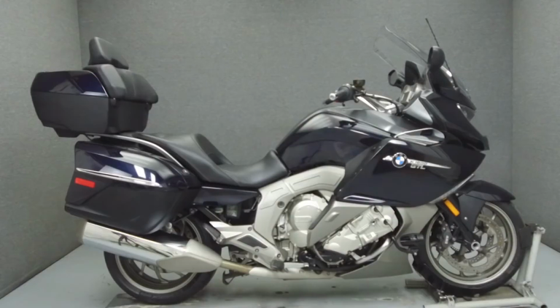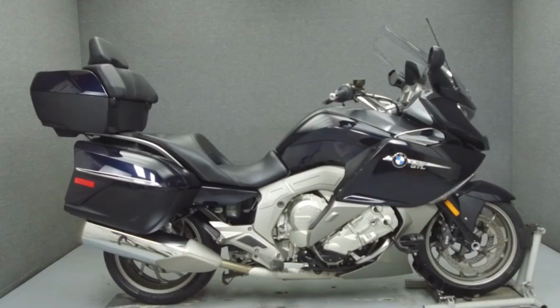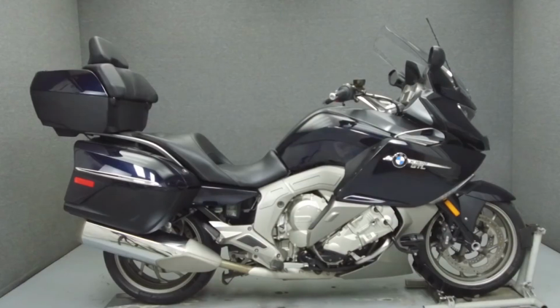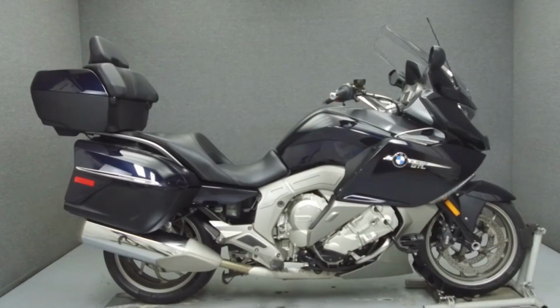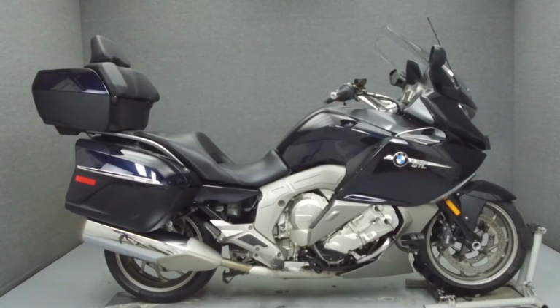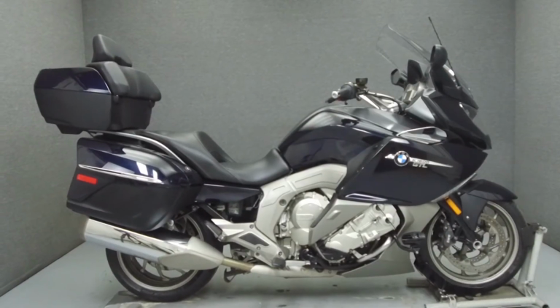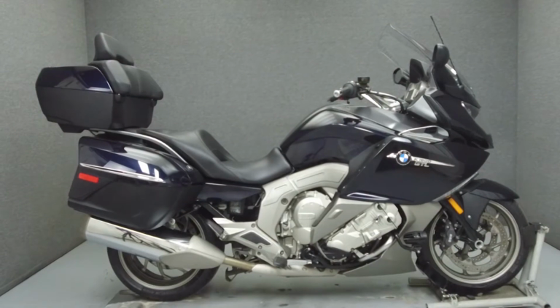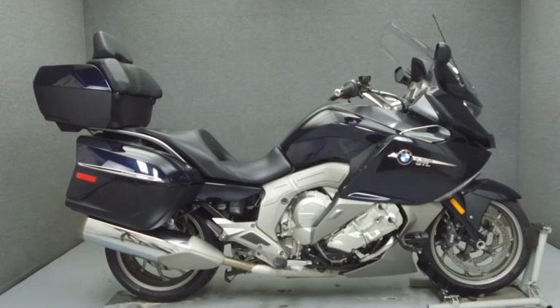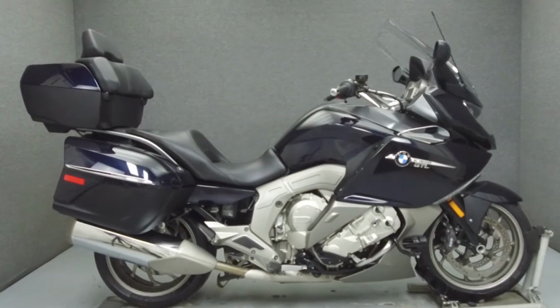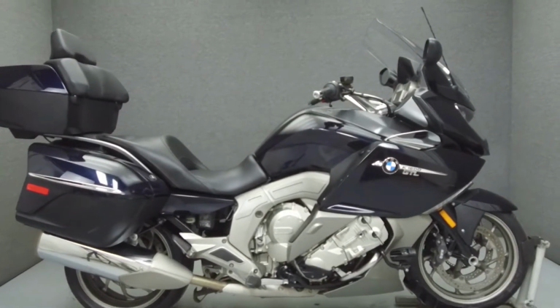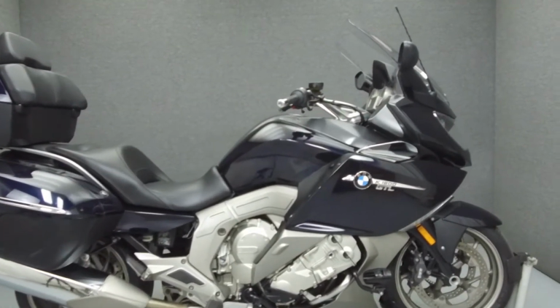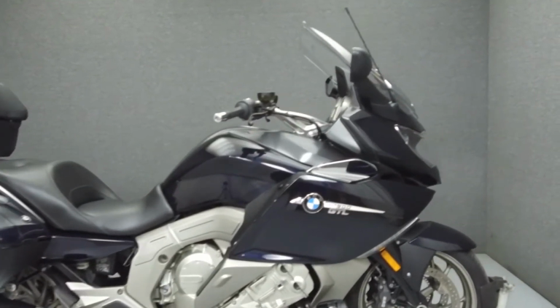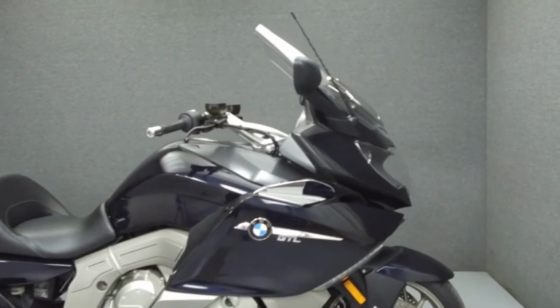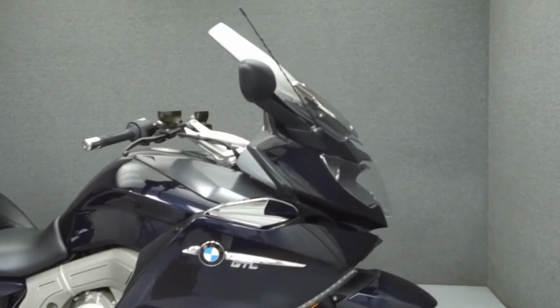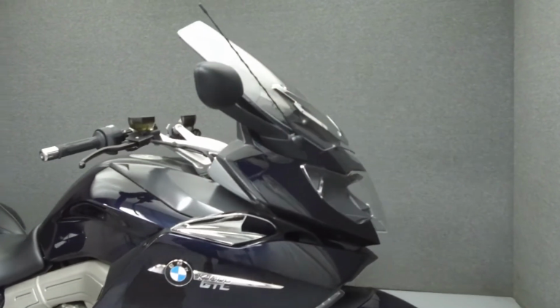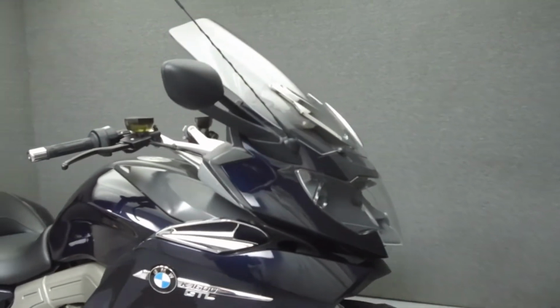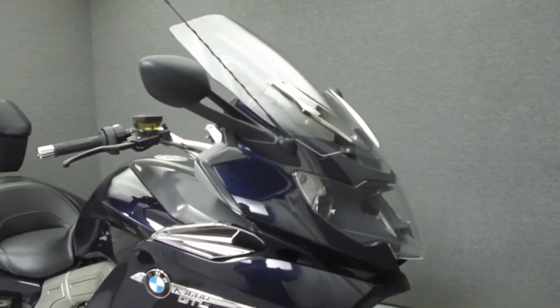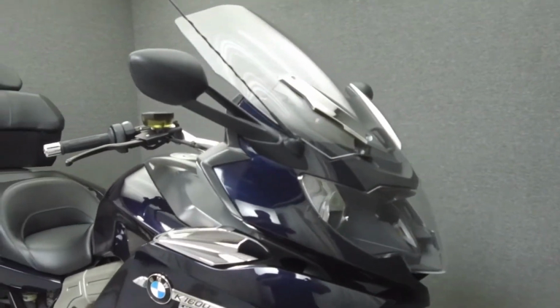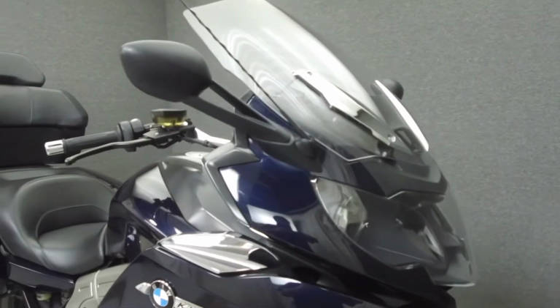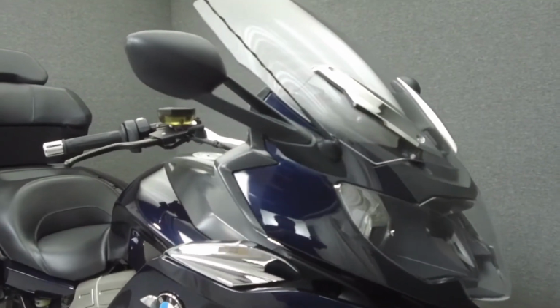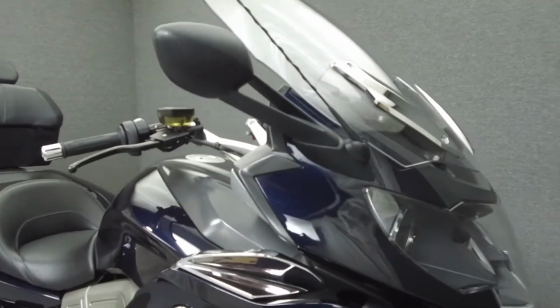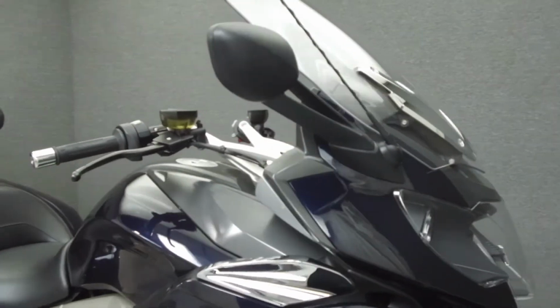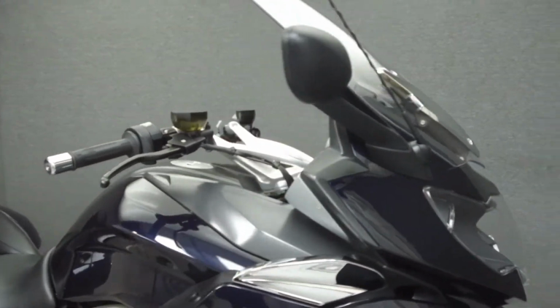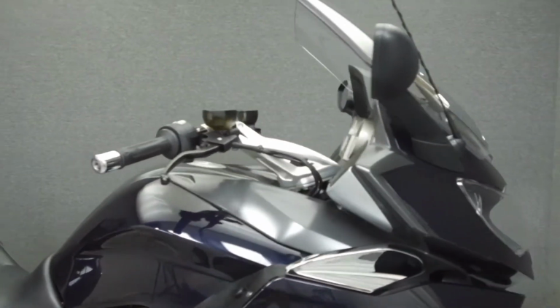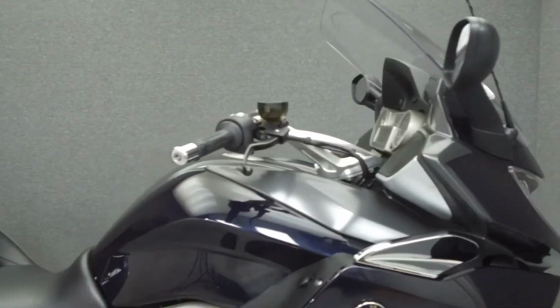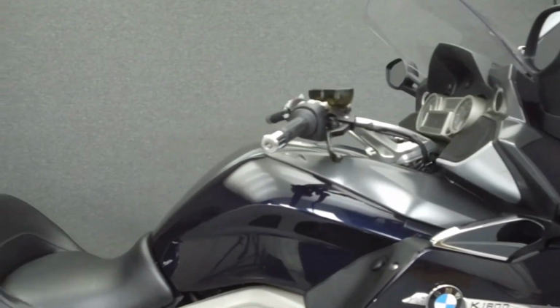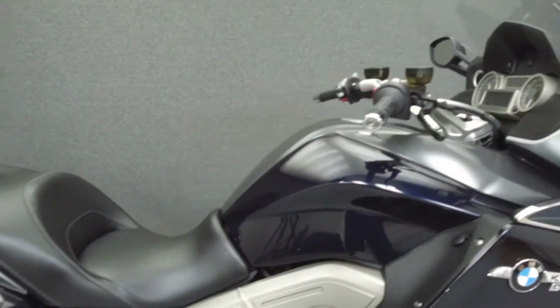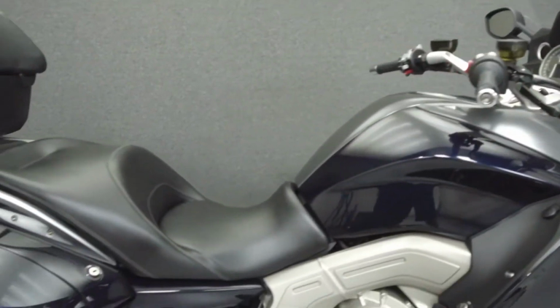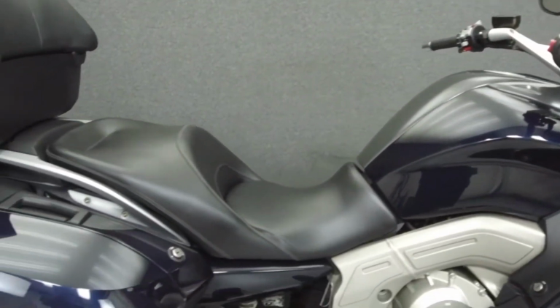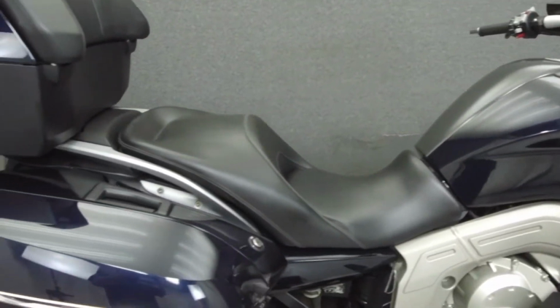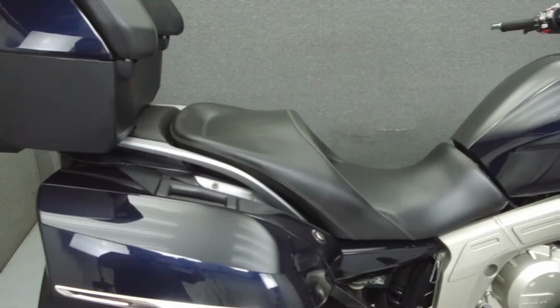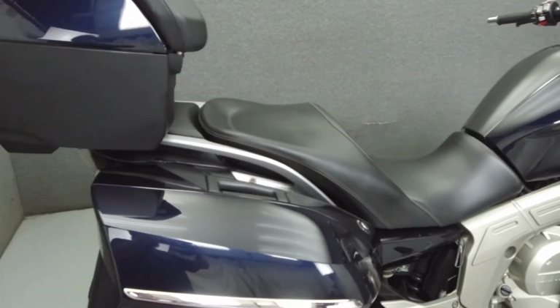Hey everyone, this is Keegan from National Power Sports. Today we're going to take a look at this 2012 BMW K1600GTL with 22,597 miles.